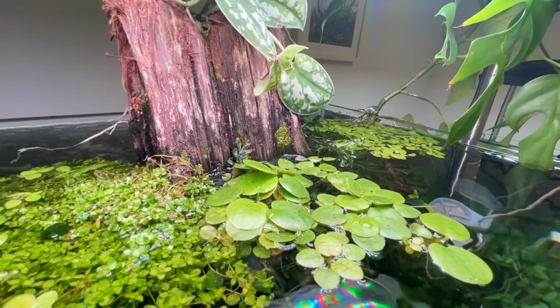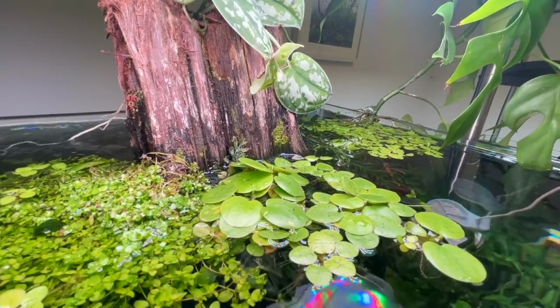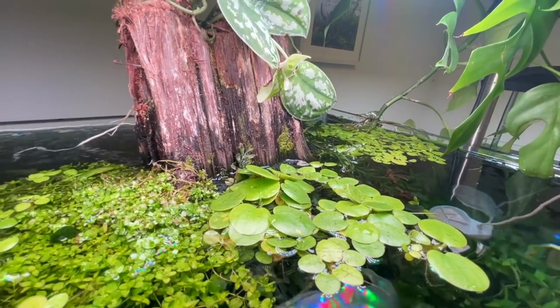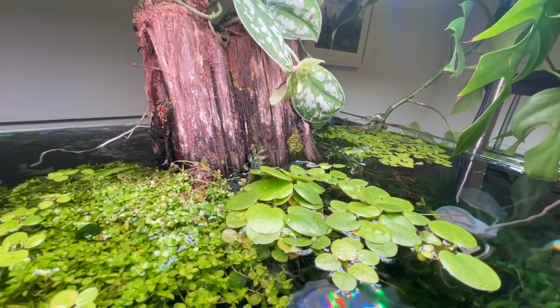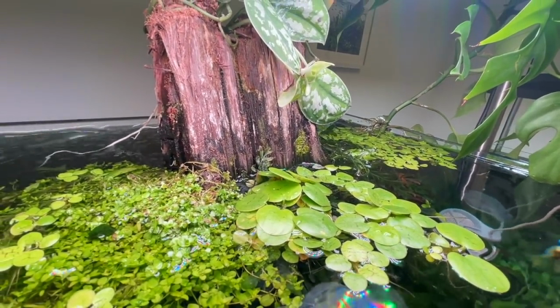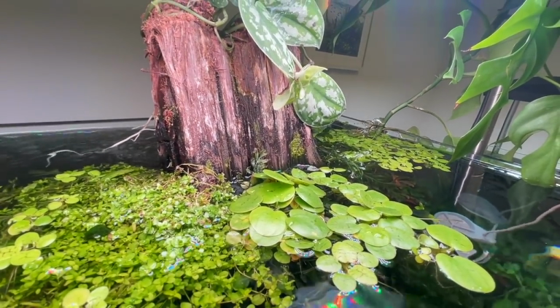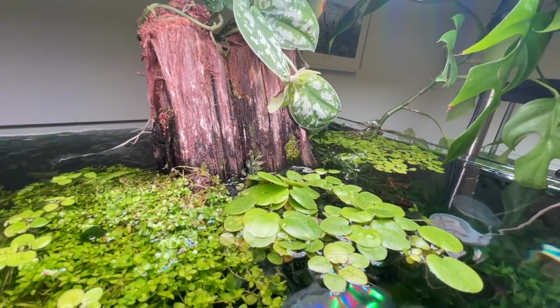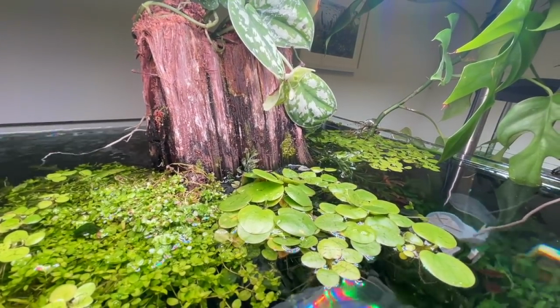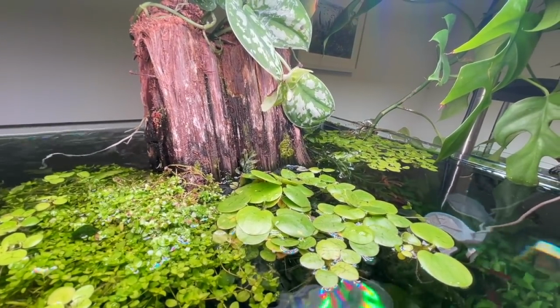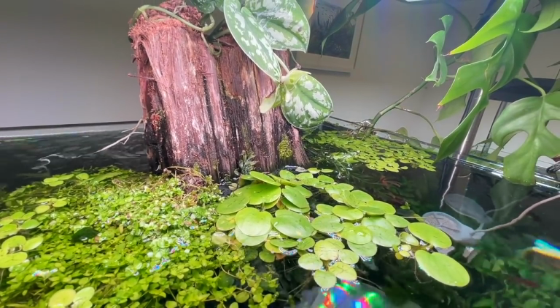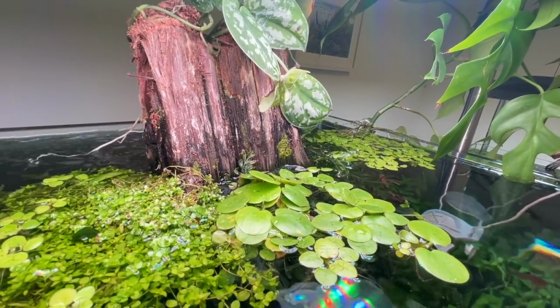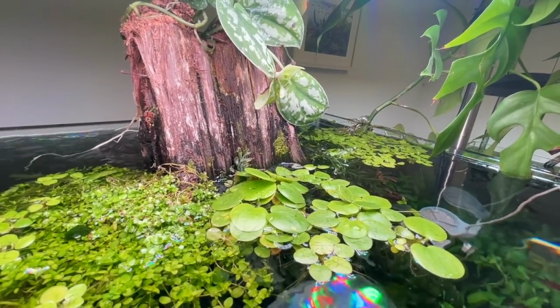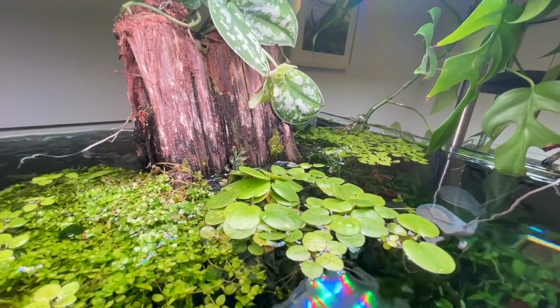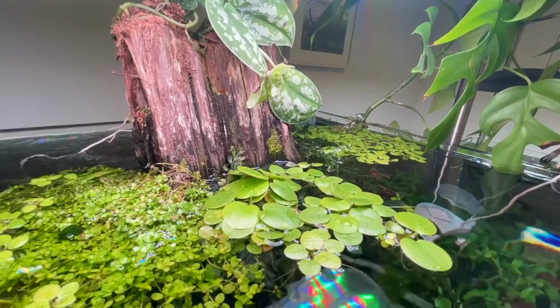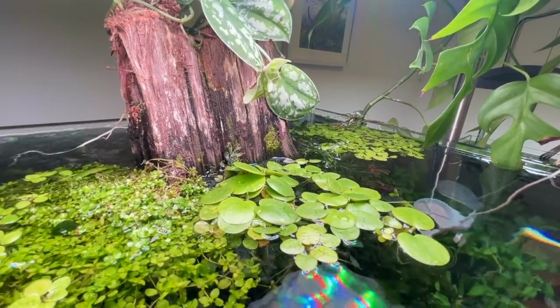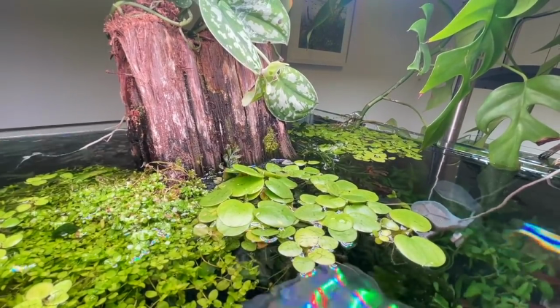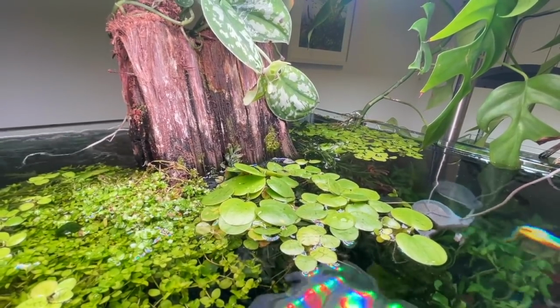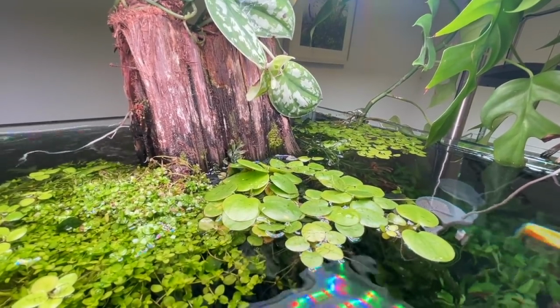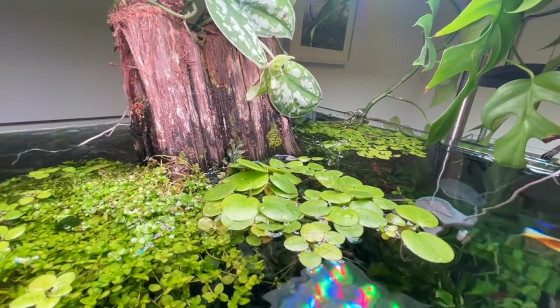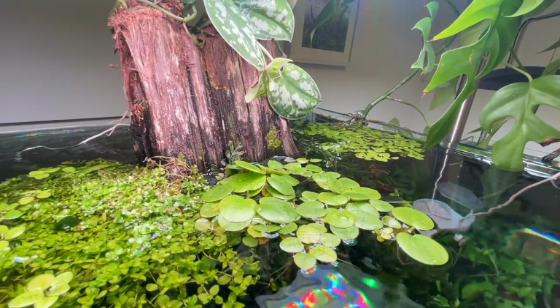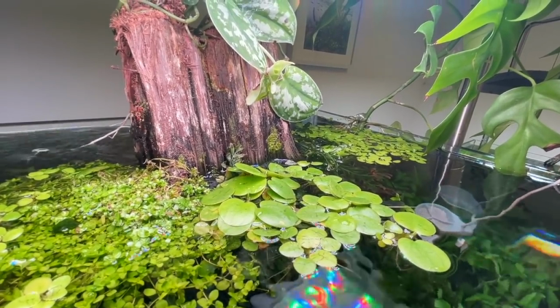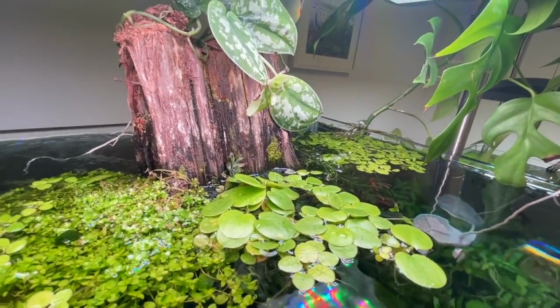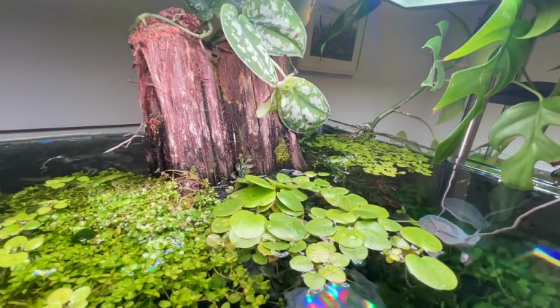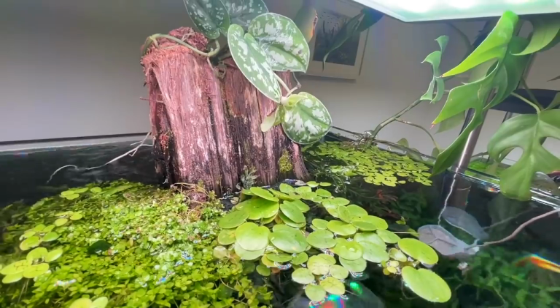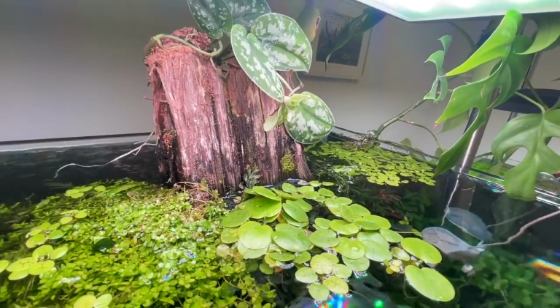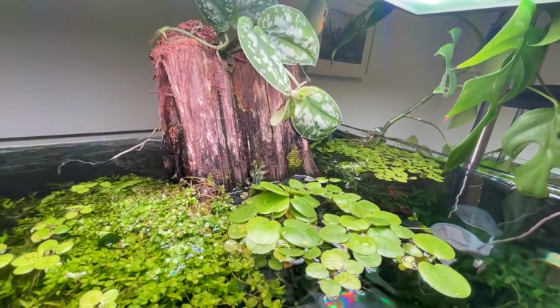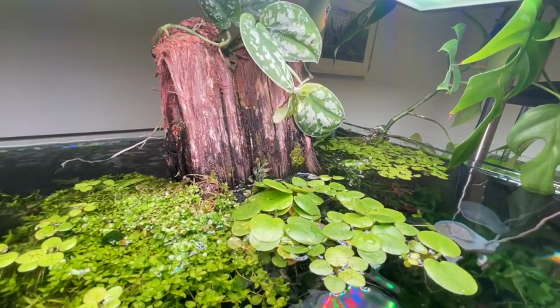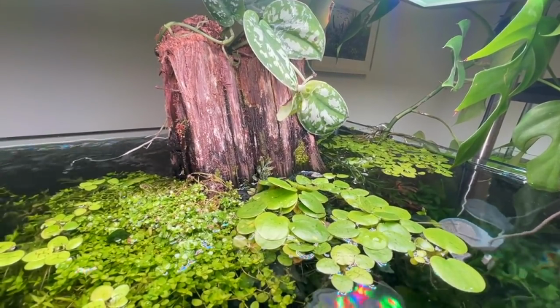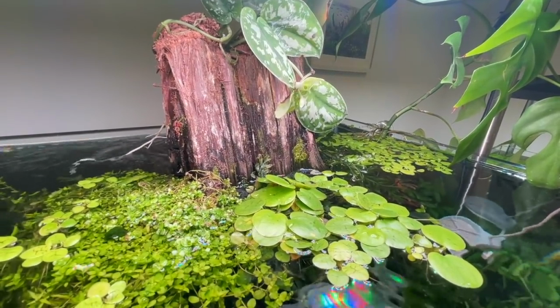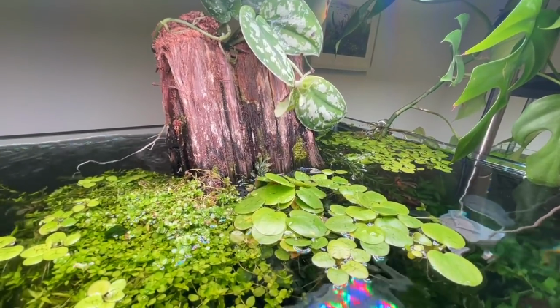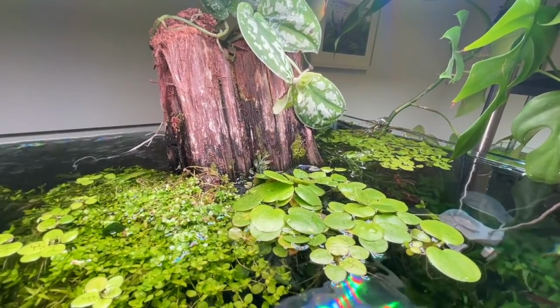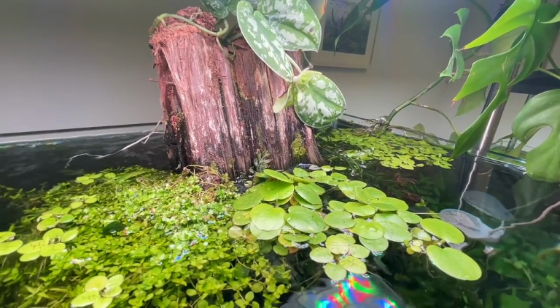Really good example of the power of plants - you know how they just adapt to whatever you throw at them. Out of water, underwater. Obviously some plants can't survive underwater, but it's really, really interesting.